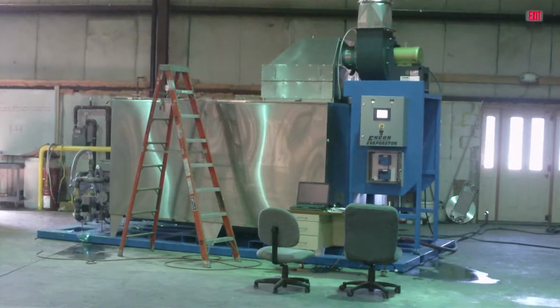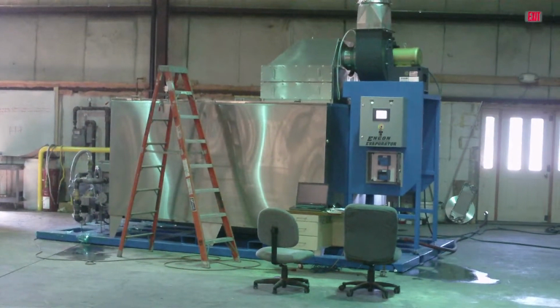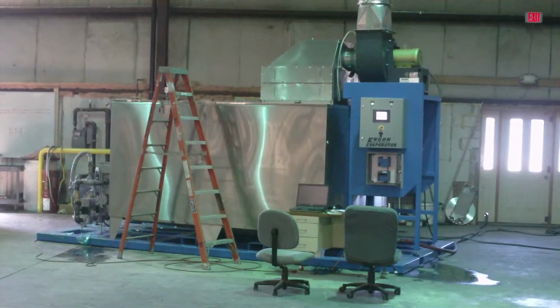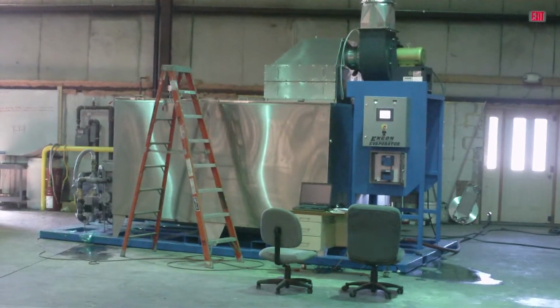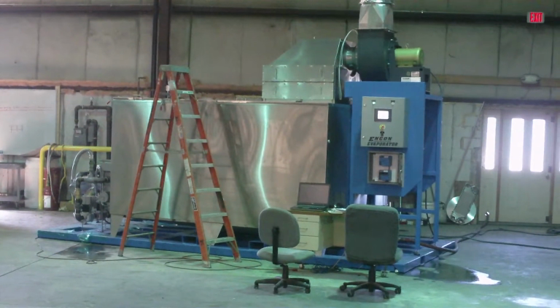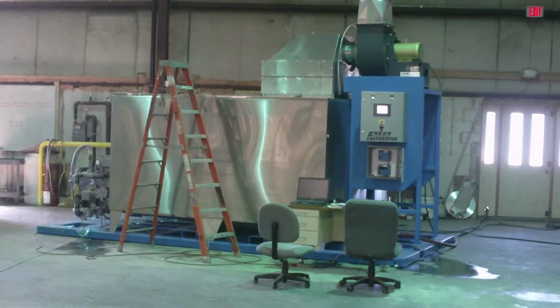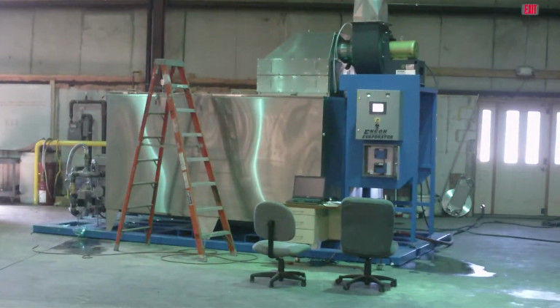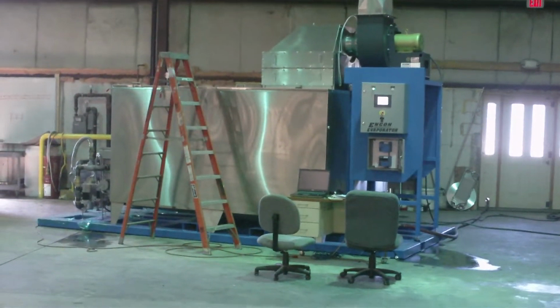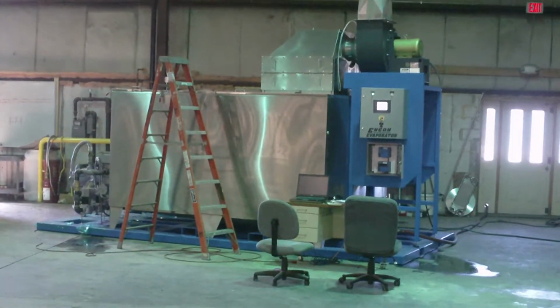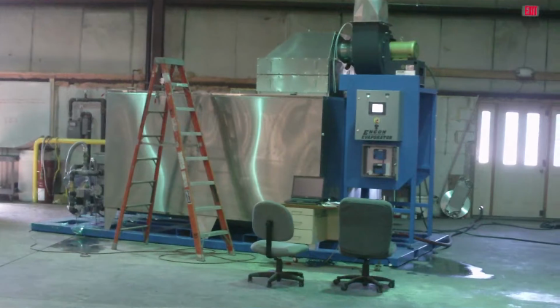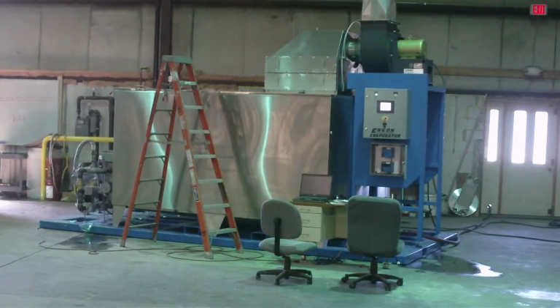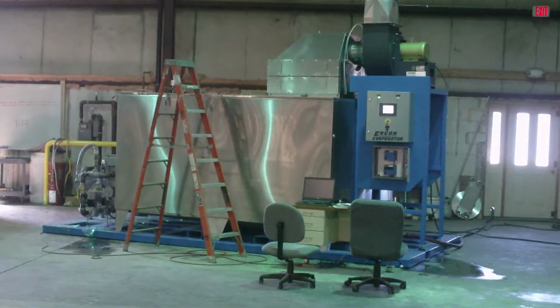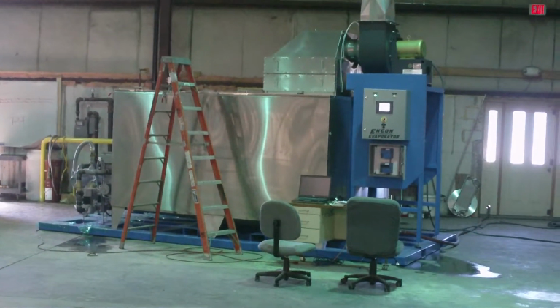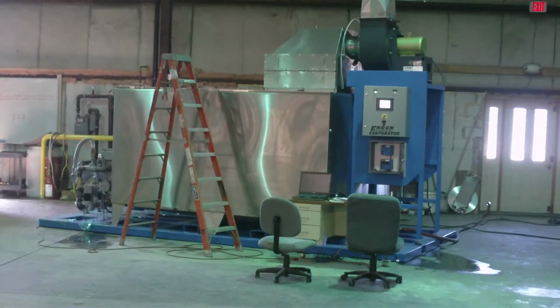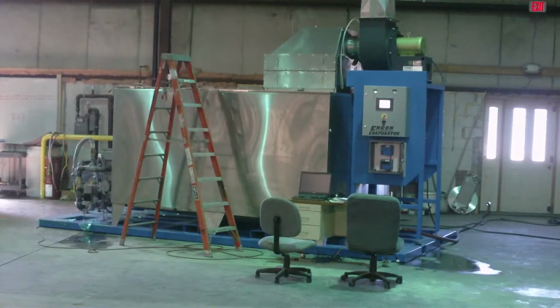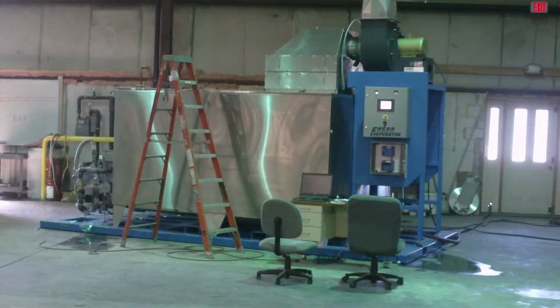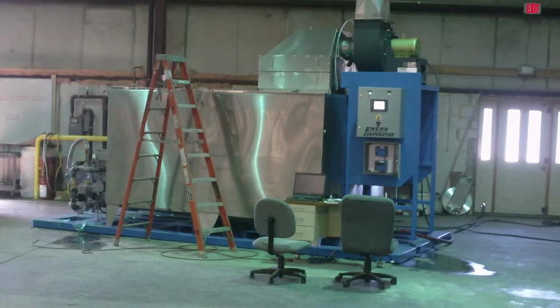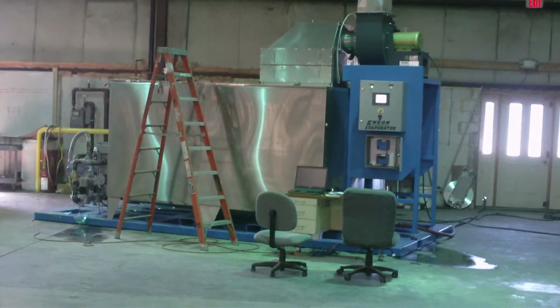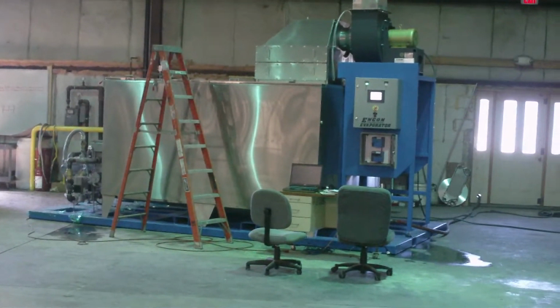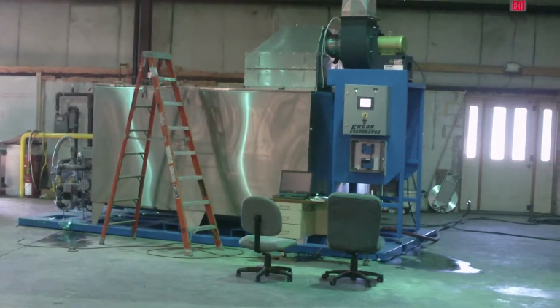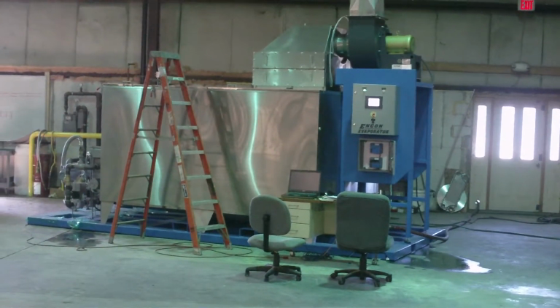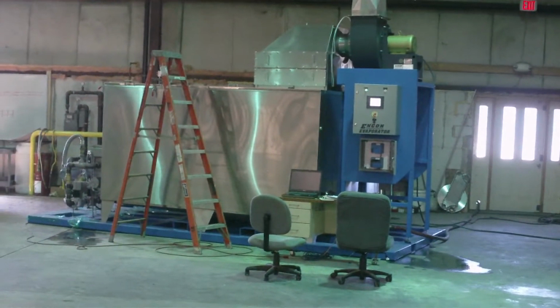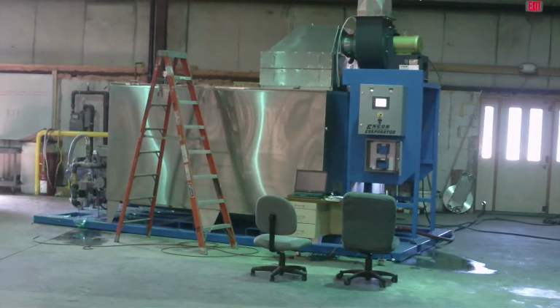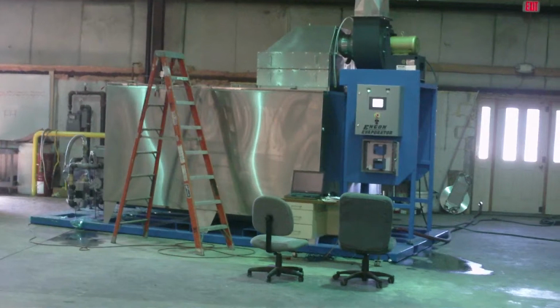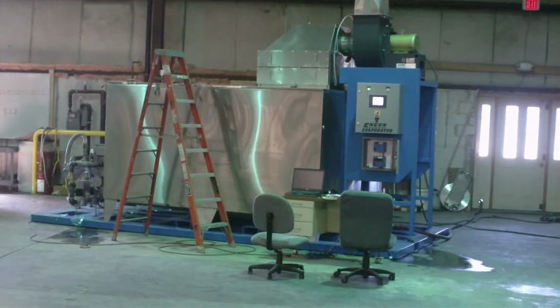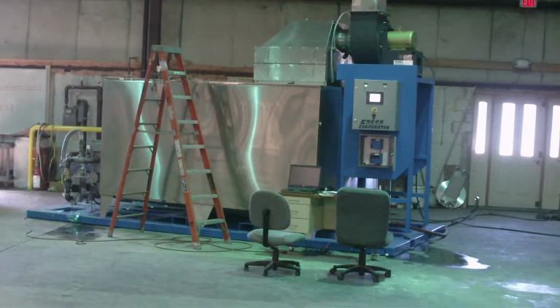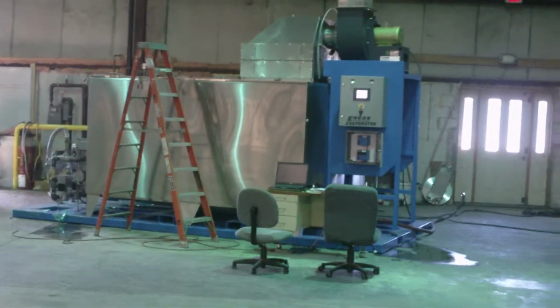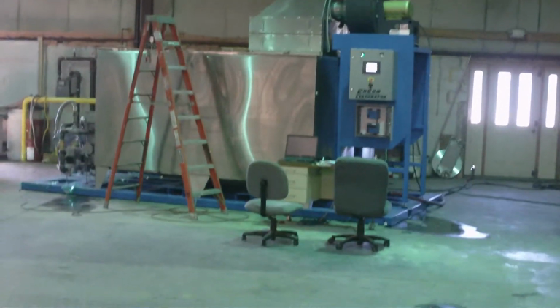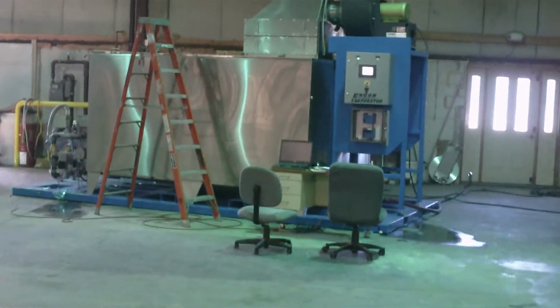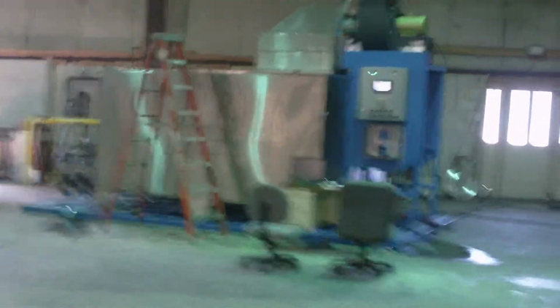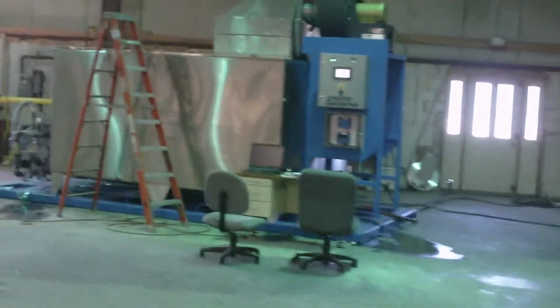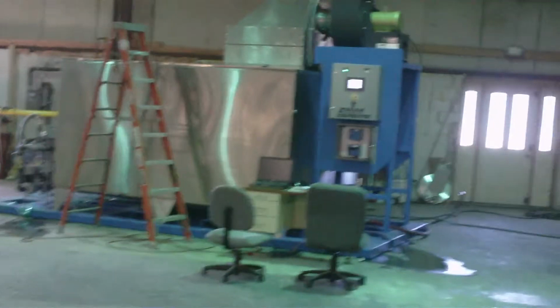This is an ENCON thermal evaporator. We're getting some quality control testing before being shipped out to the lucky customer. This unit is 400 gallons per hour capacity, and this one runs on propane.